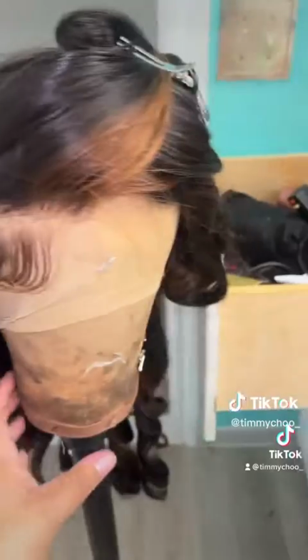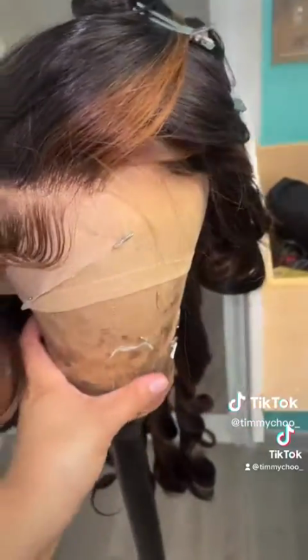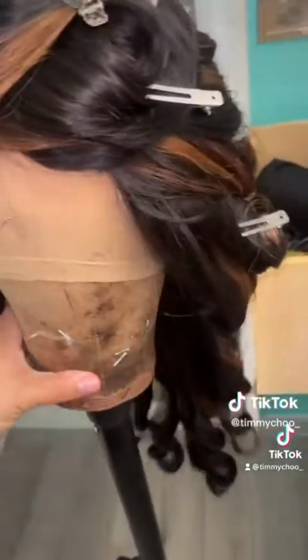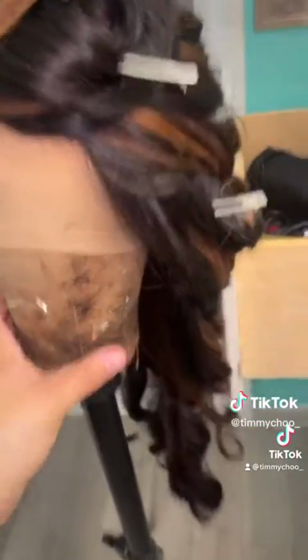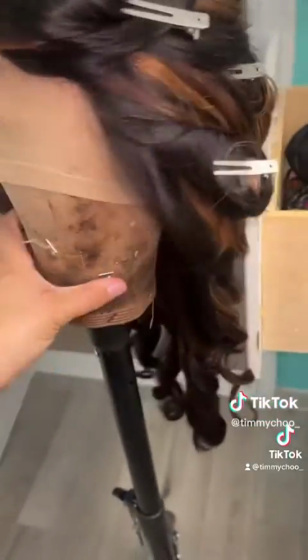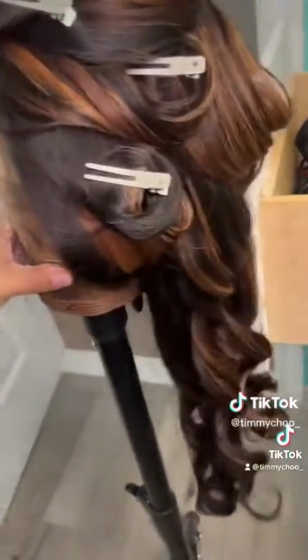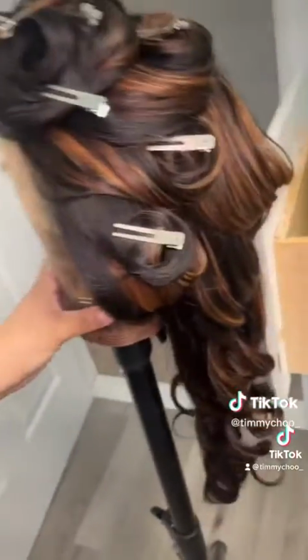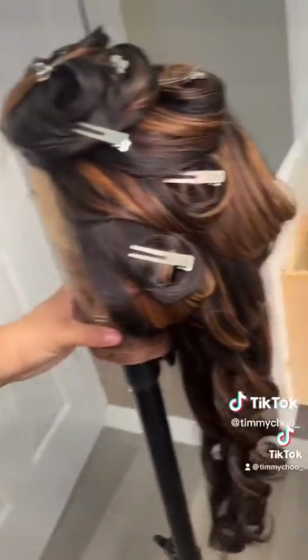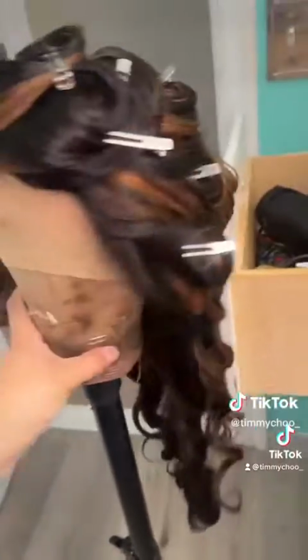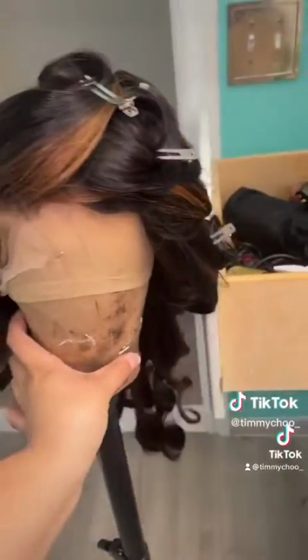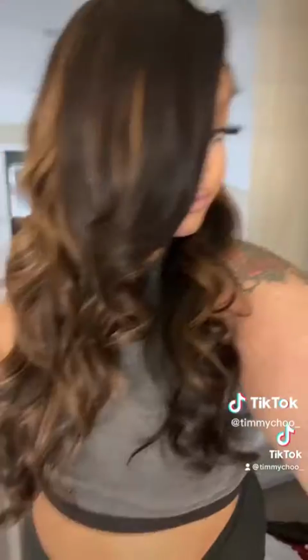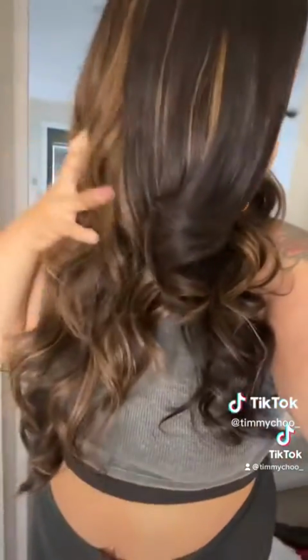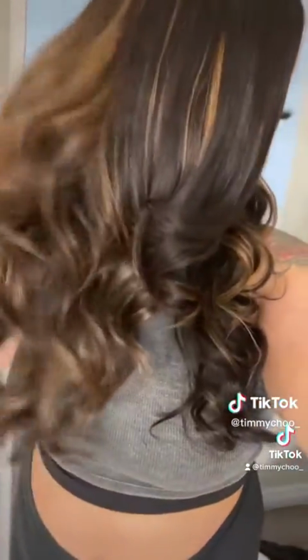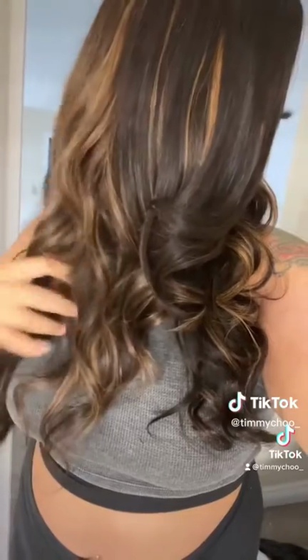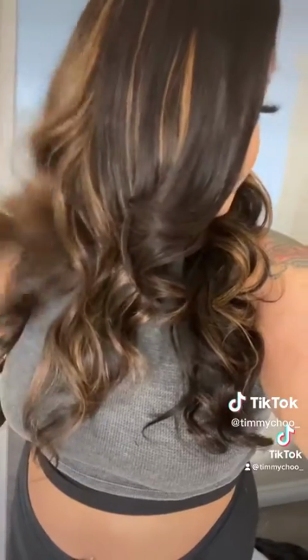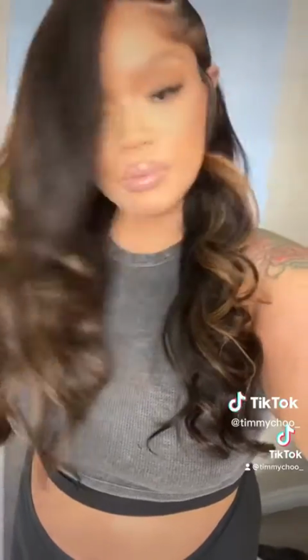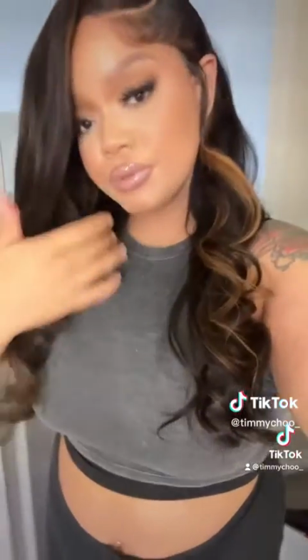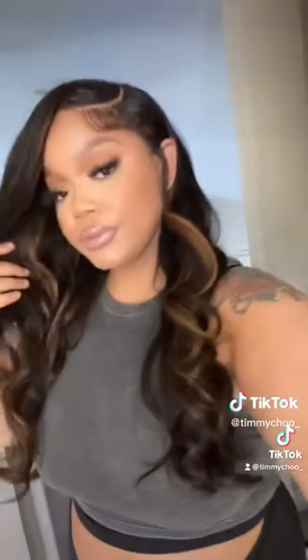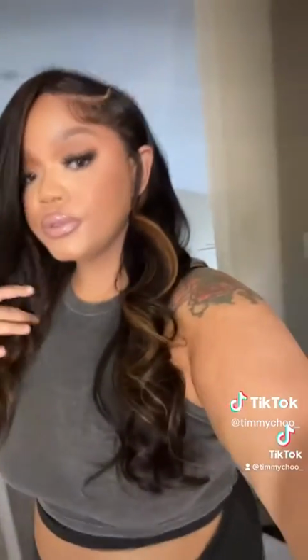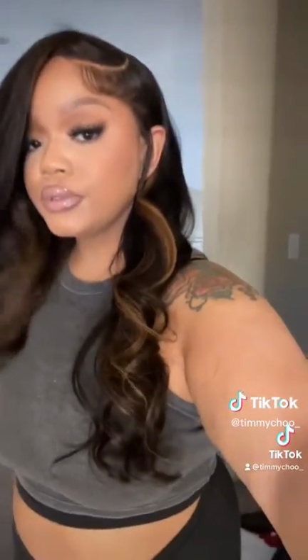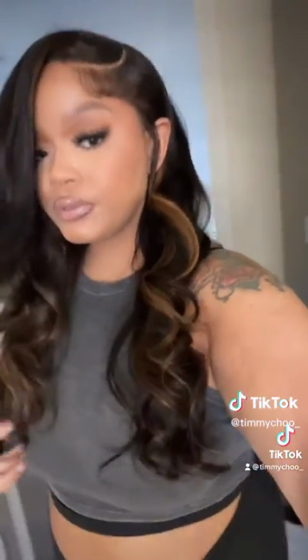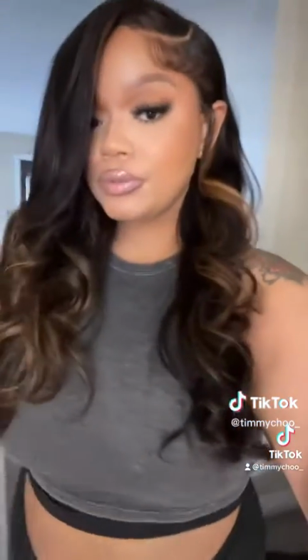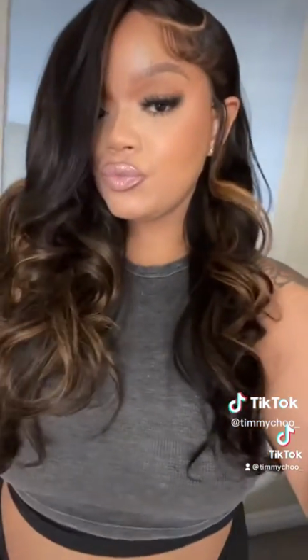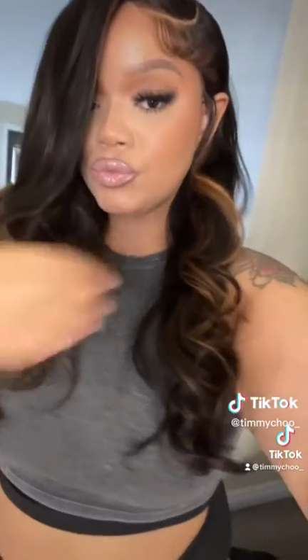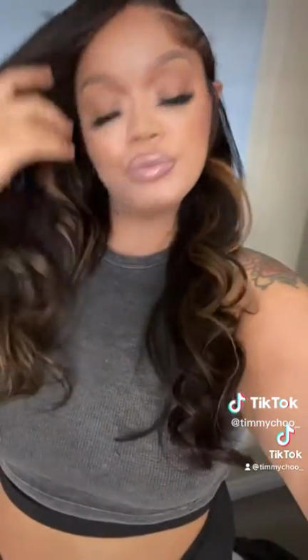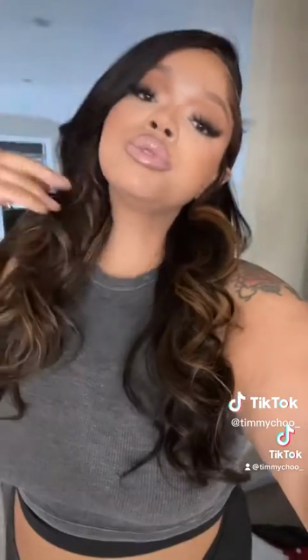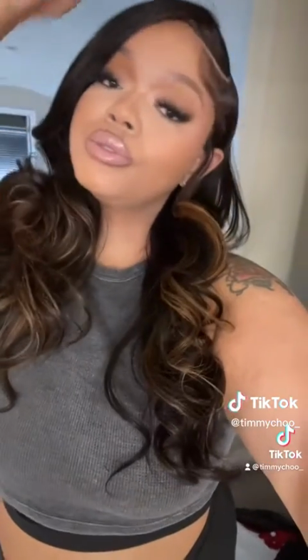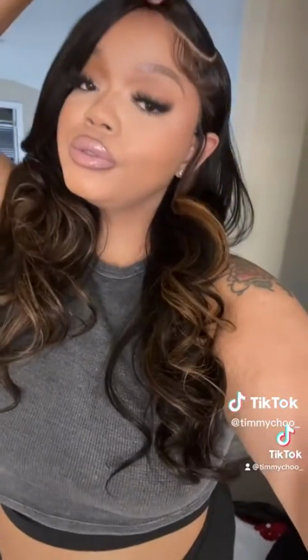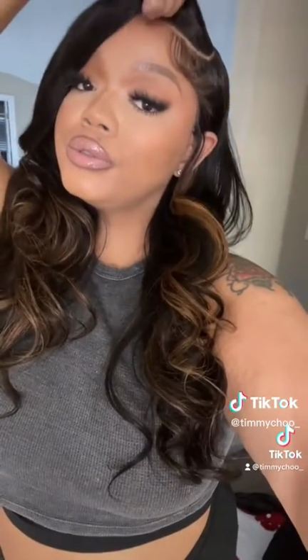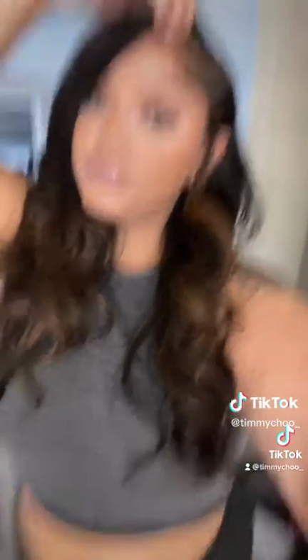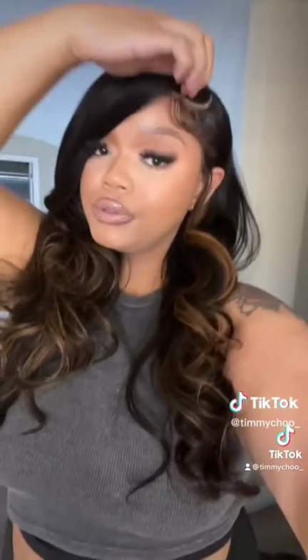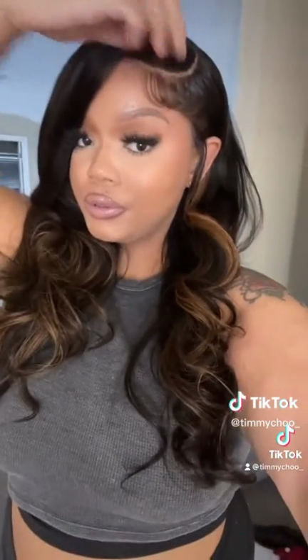I like to do my wig on my mannequin head — it's just a lot easier for me. Then I just slapped my wig on and boom. This wig turned out so cute! Tell me what you think. Would you use the hot glue method?